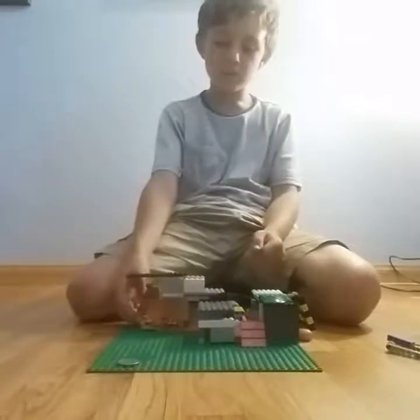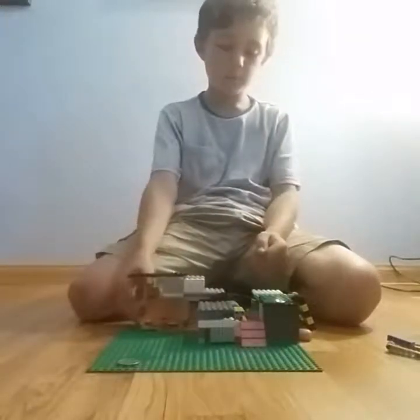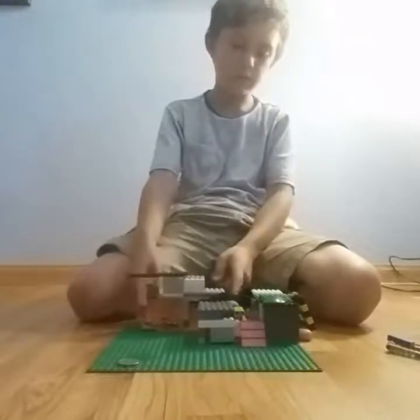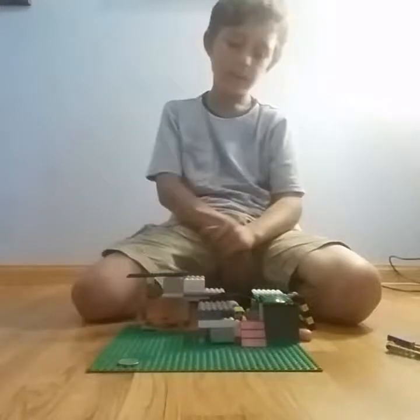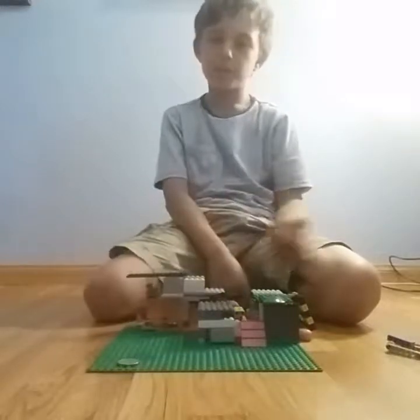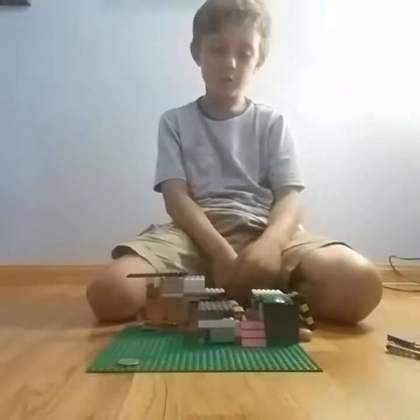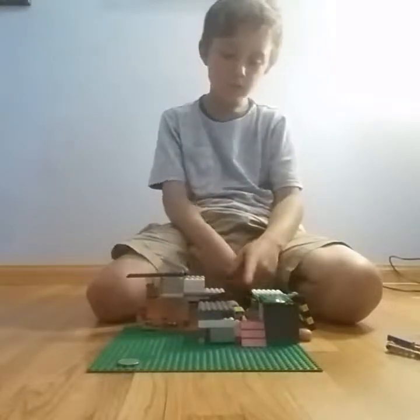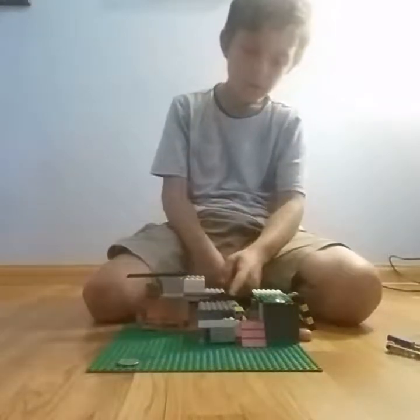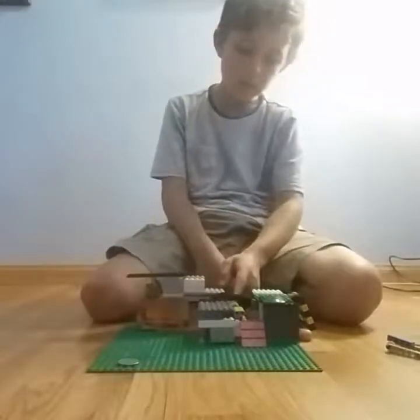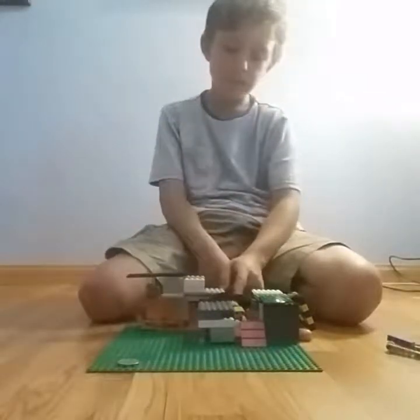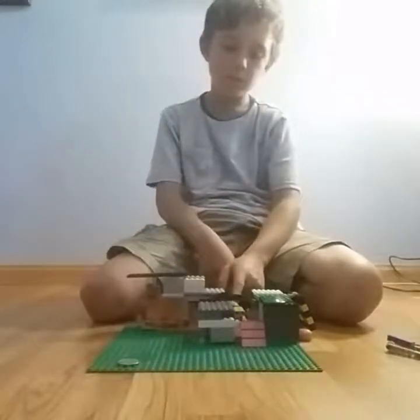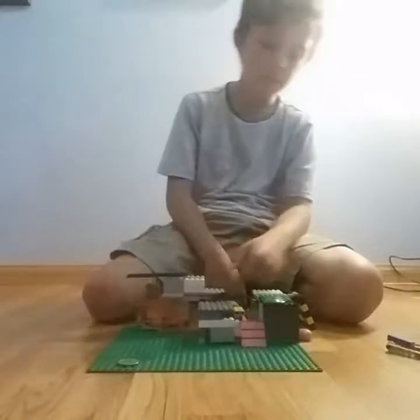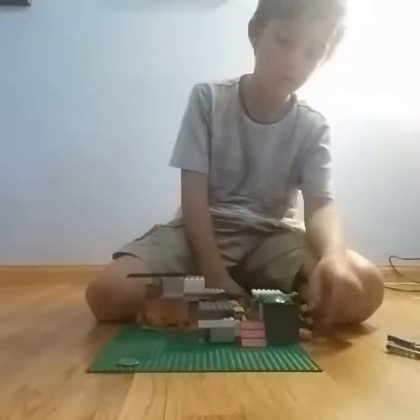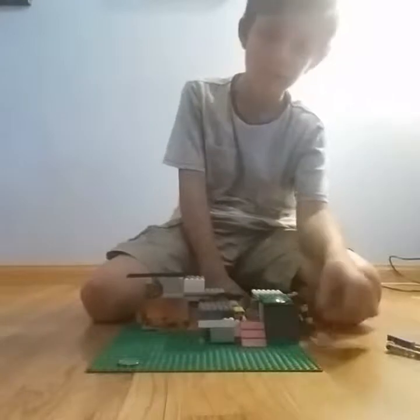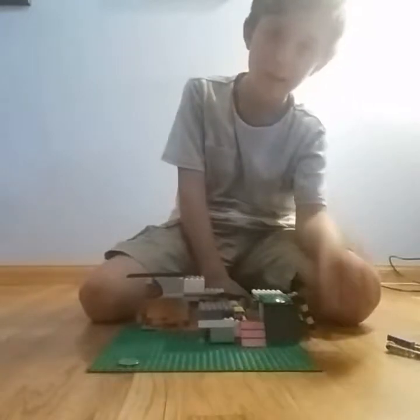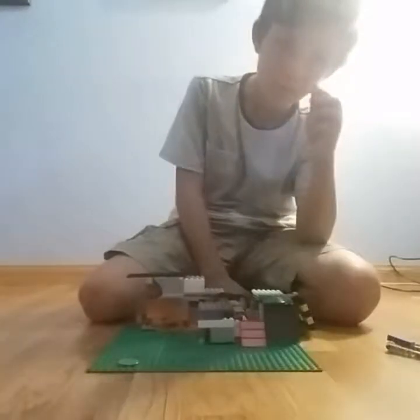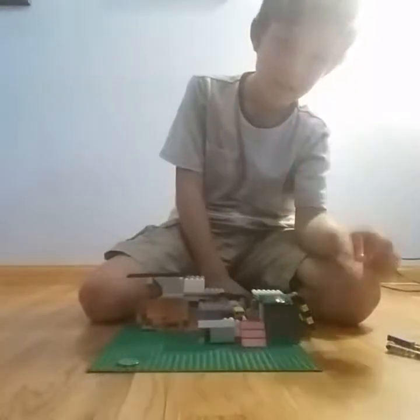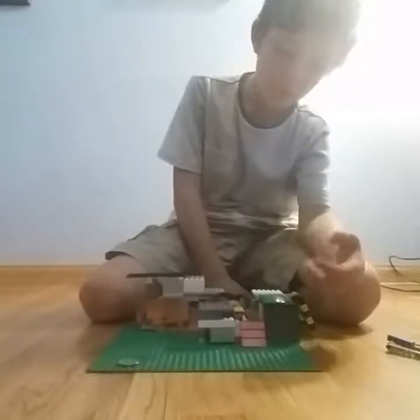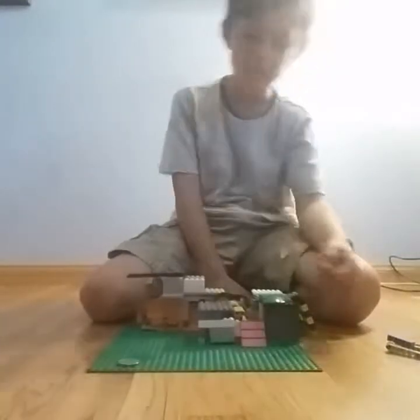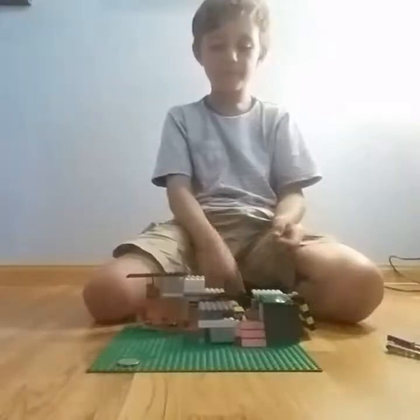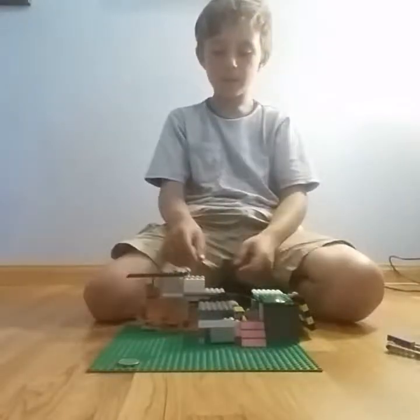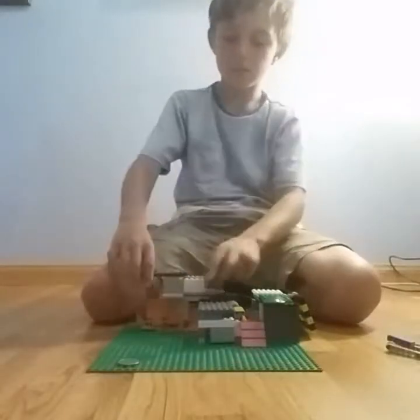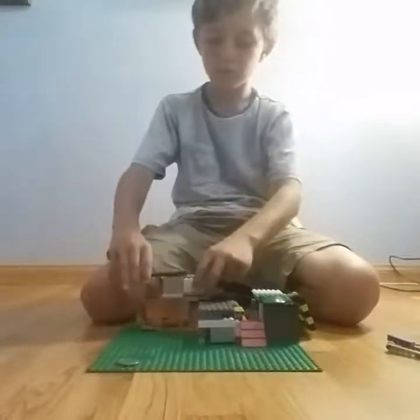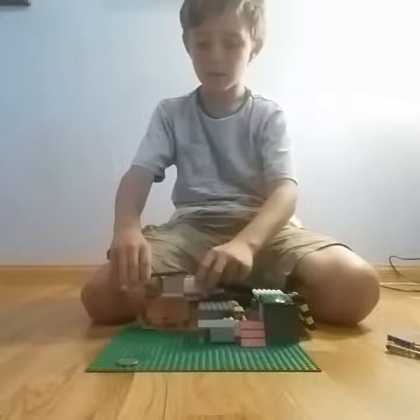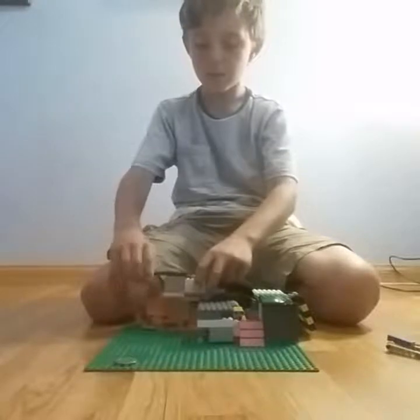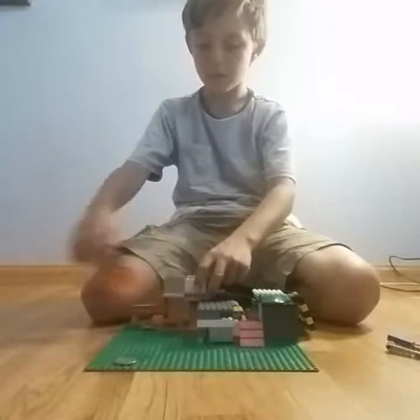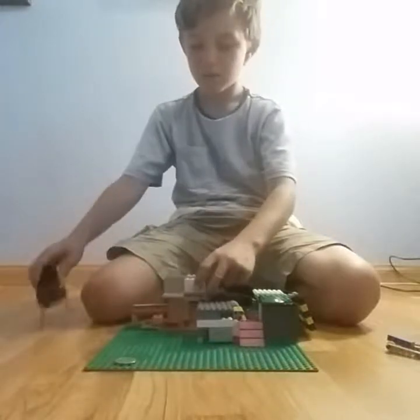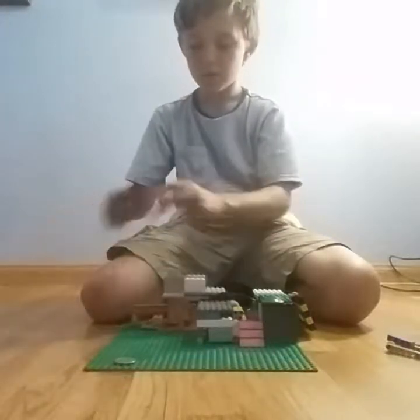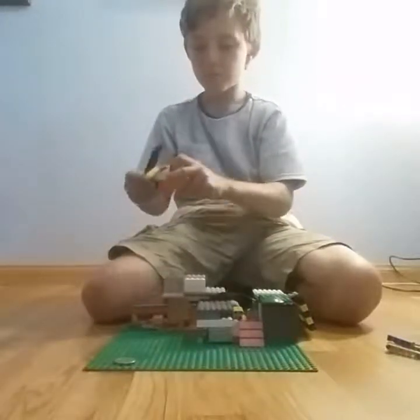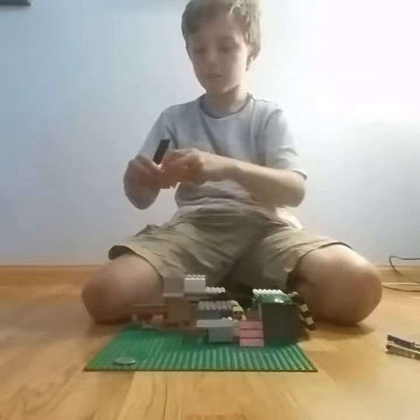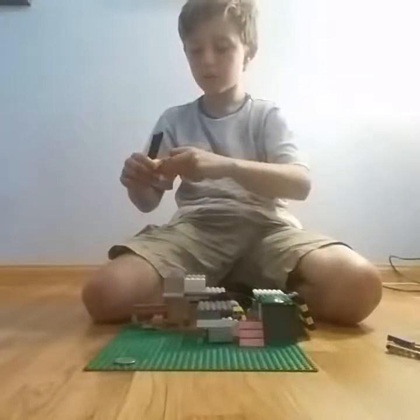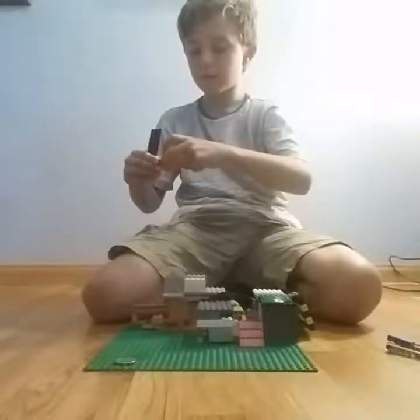So then when you push it in, it pushes a switch, which activates the servo, and then the servo kind of catapults your little piece of candy. And then I'll take the pieces off to show the mechanism.